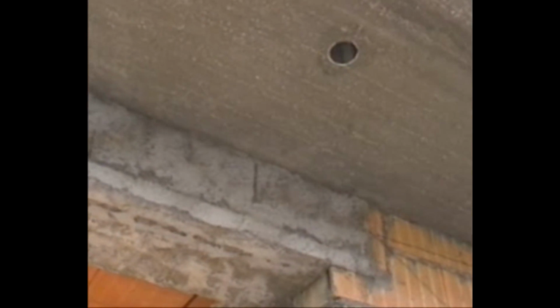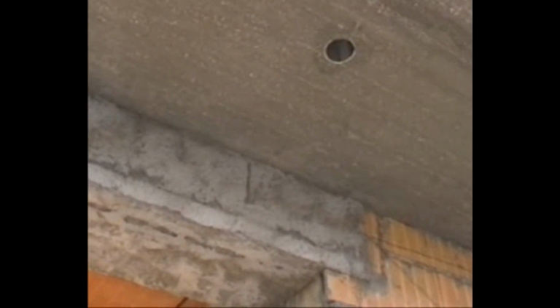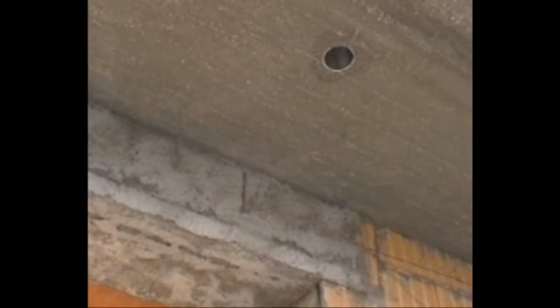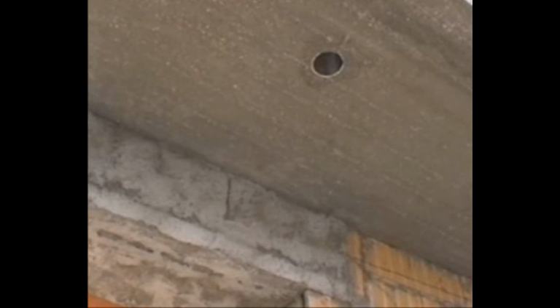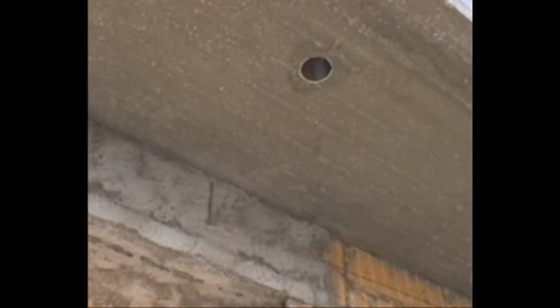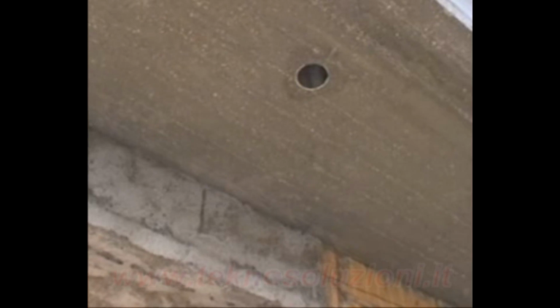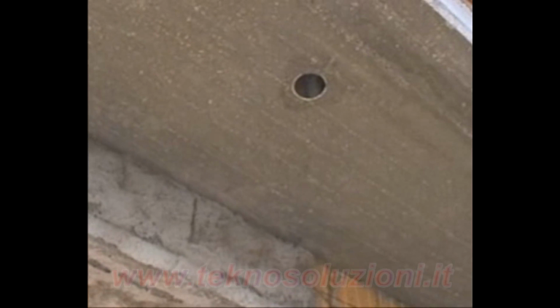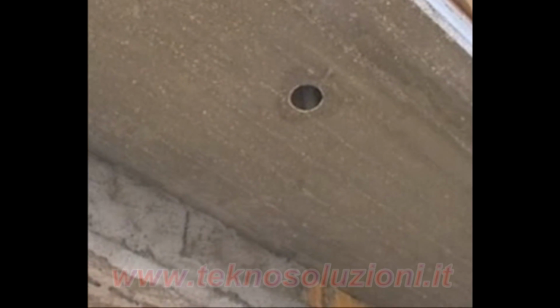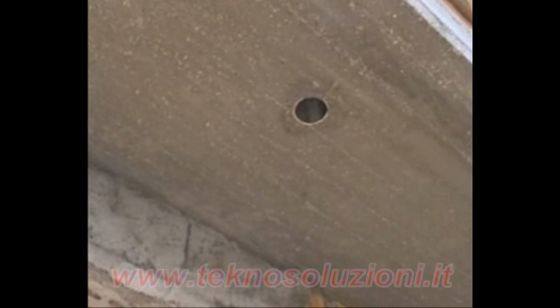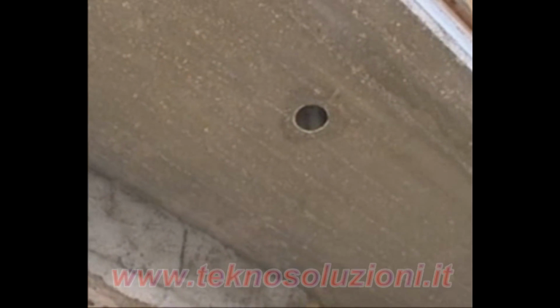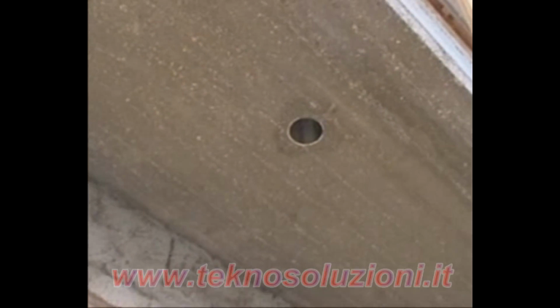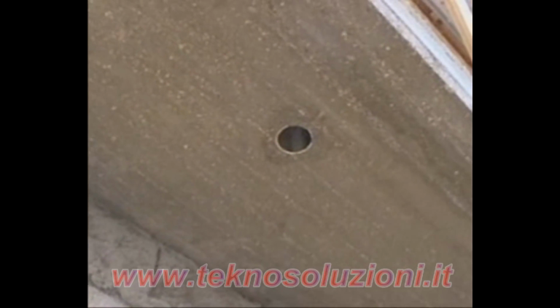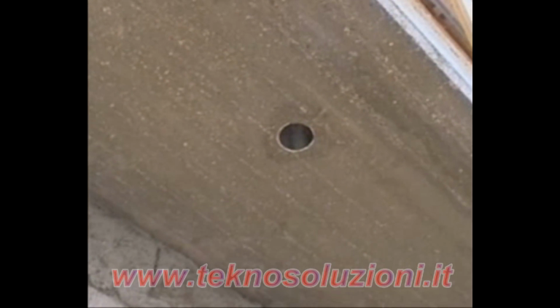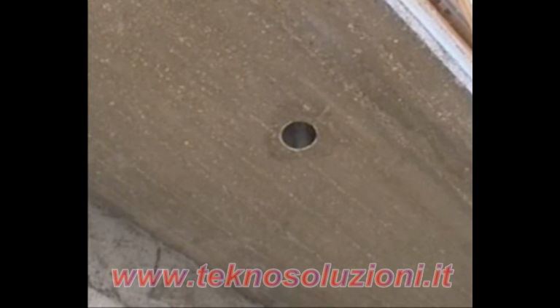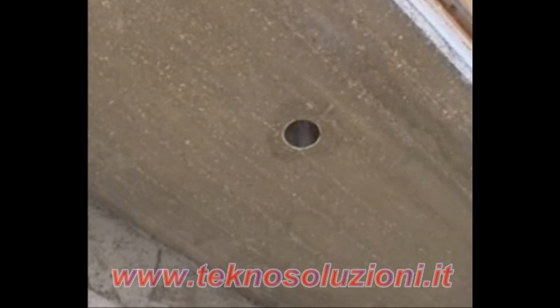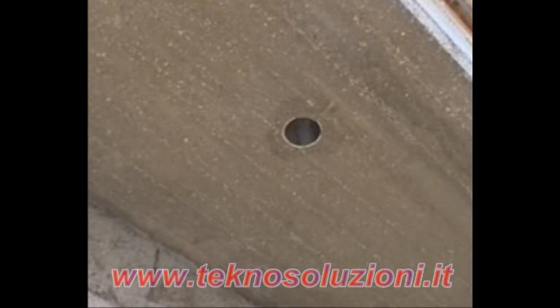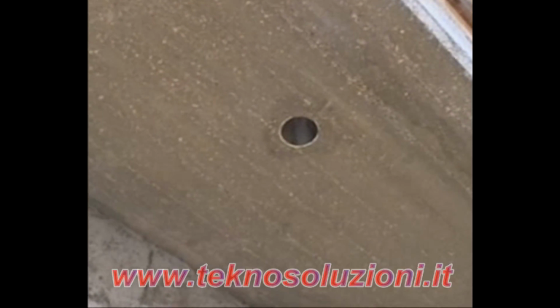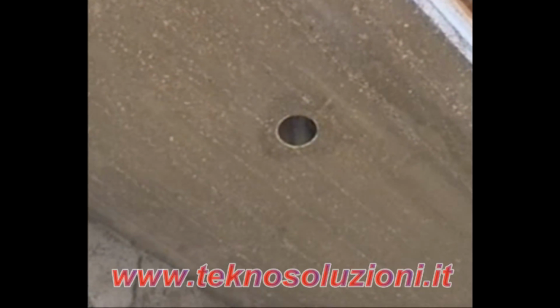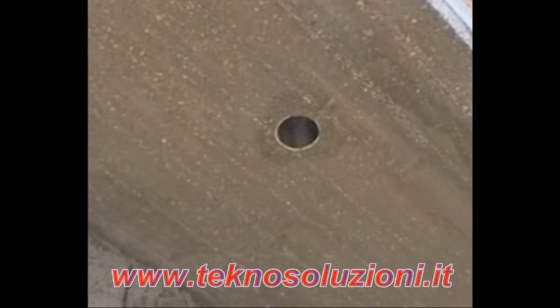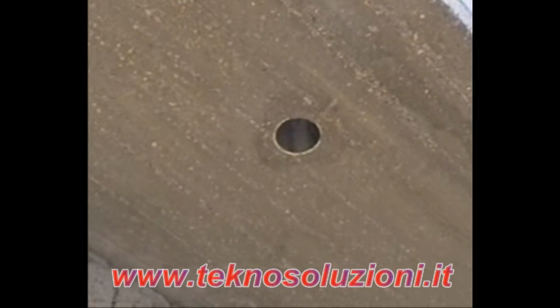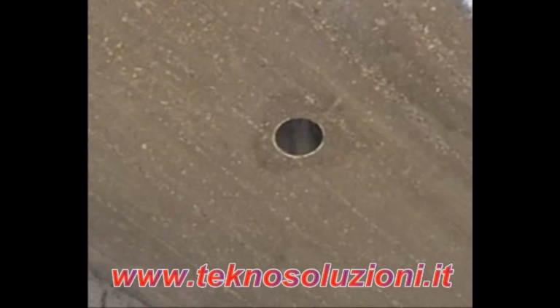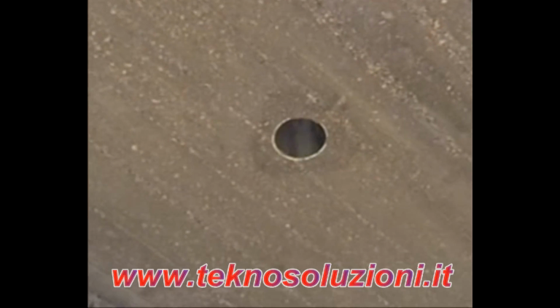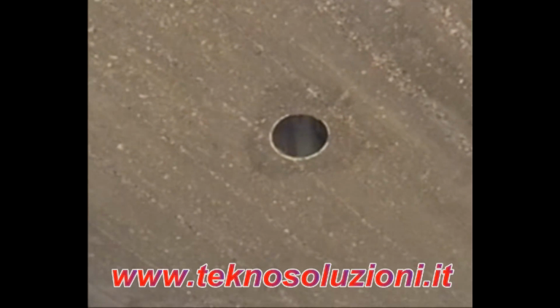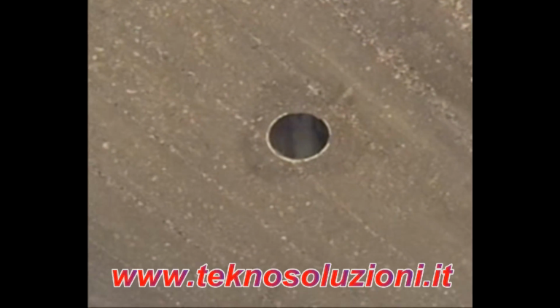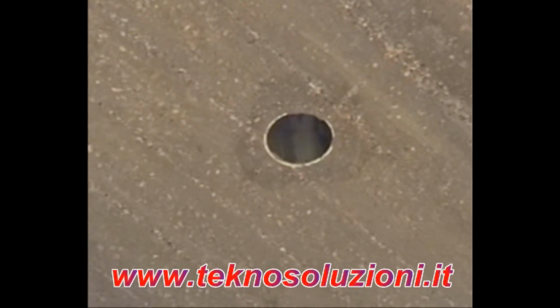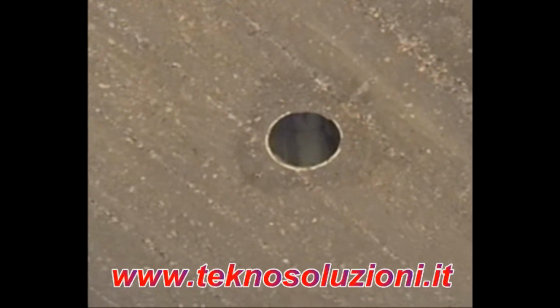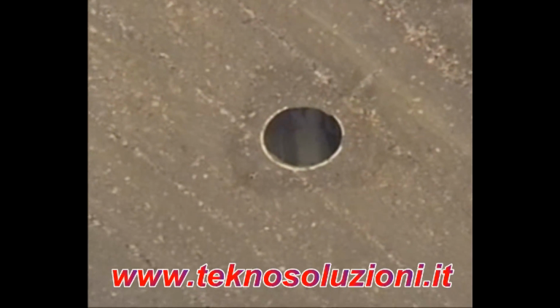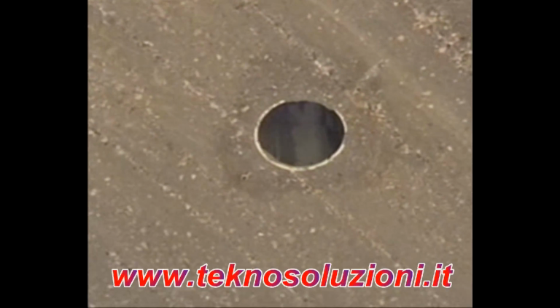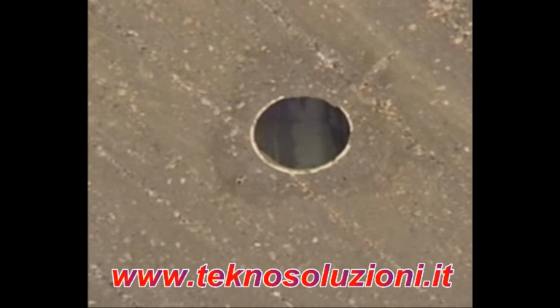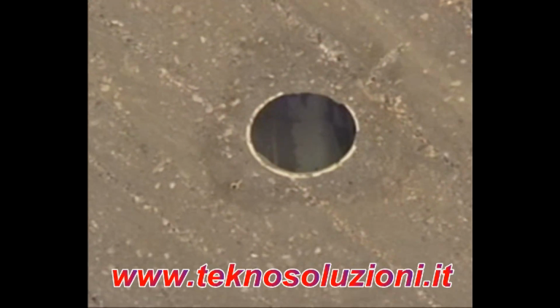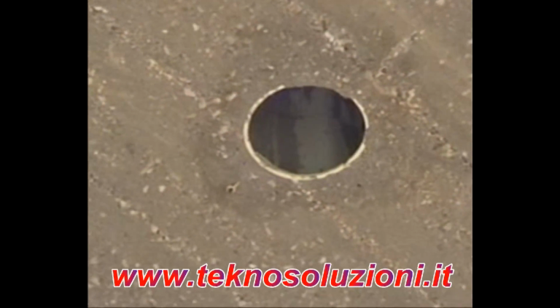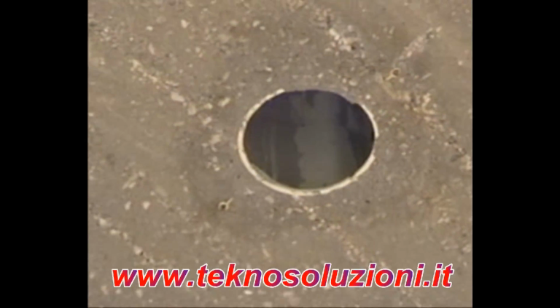On removal of the form, the position of the spotlight hole can be identified by observing the two nails originally hammered in, which will now be cut.